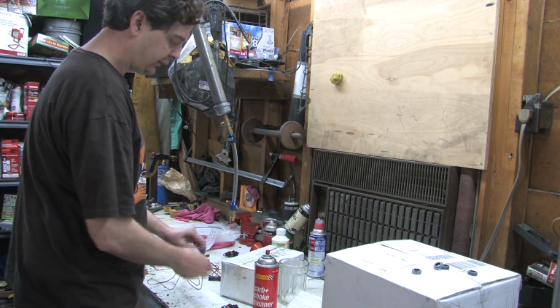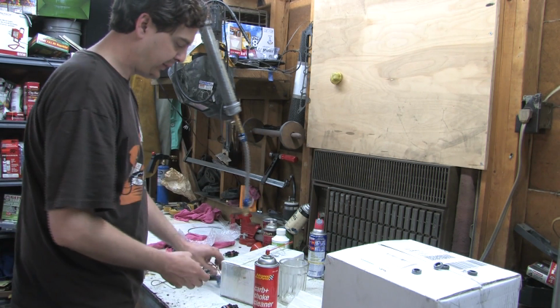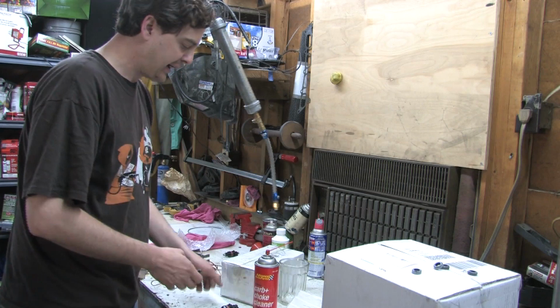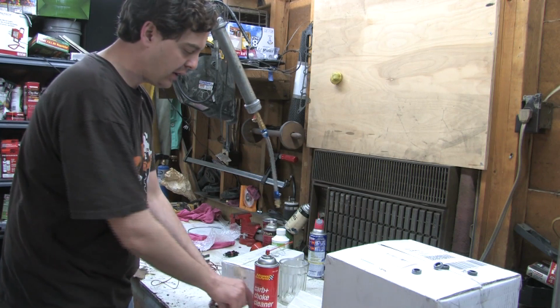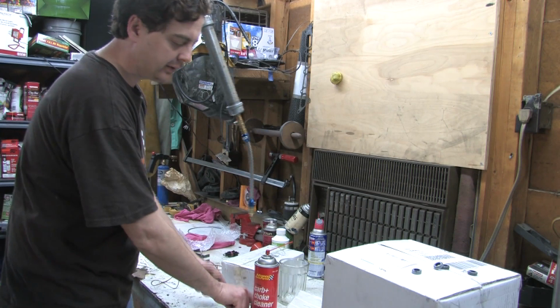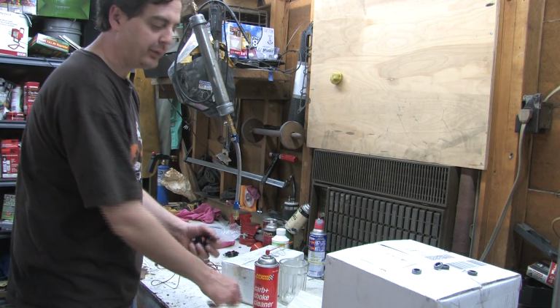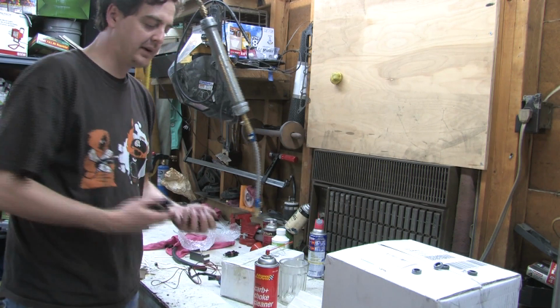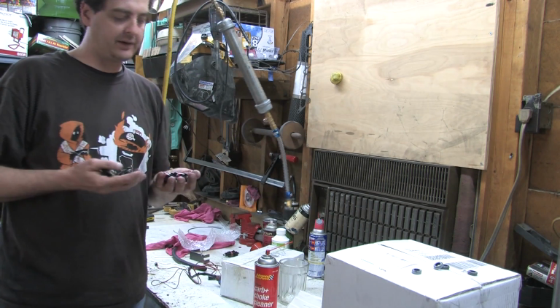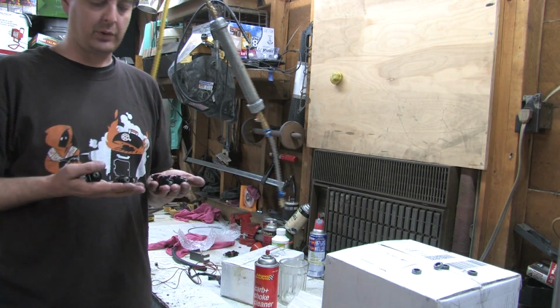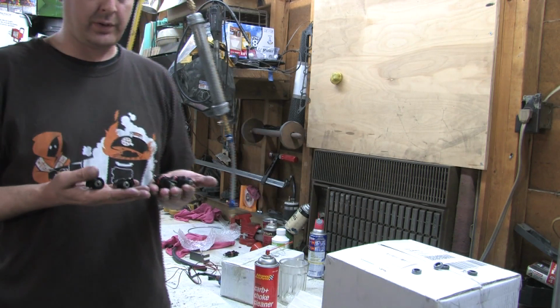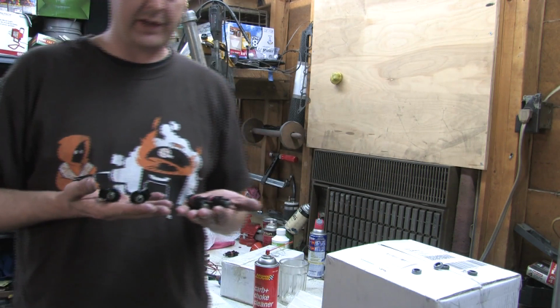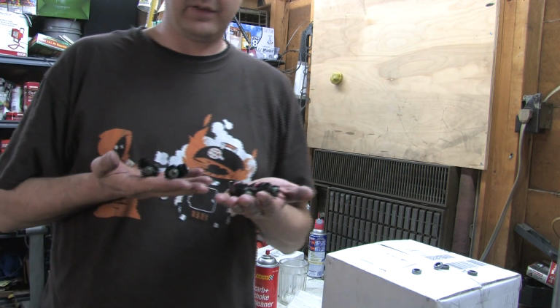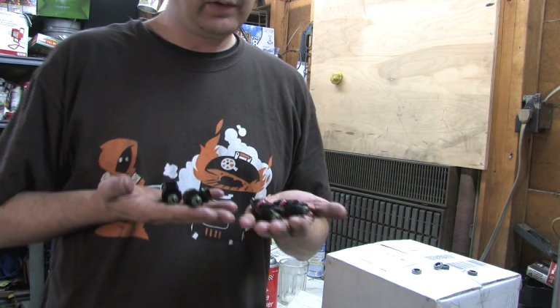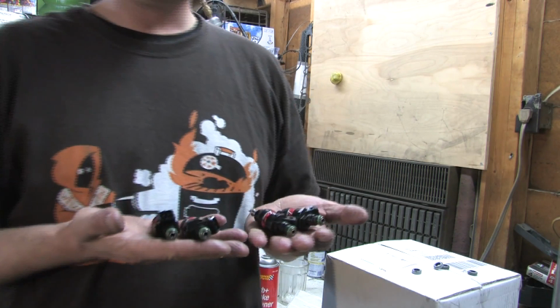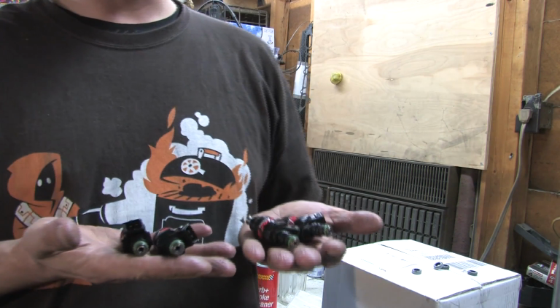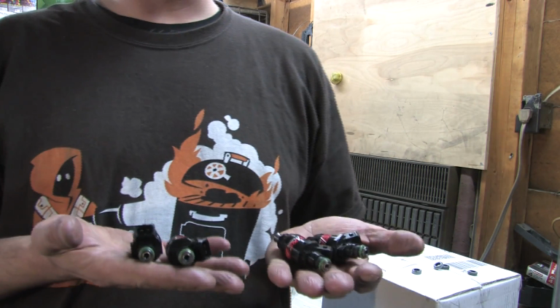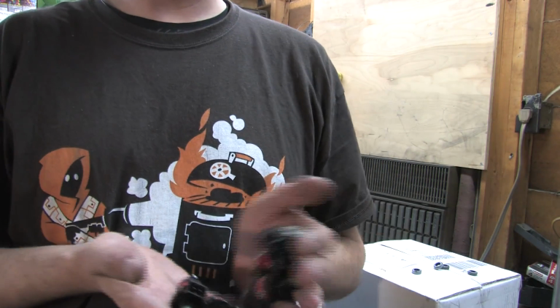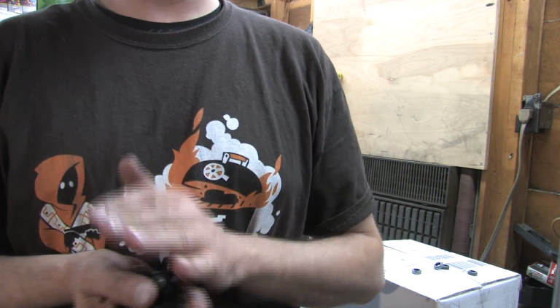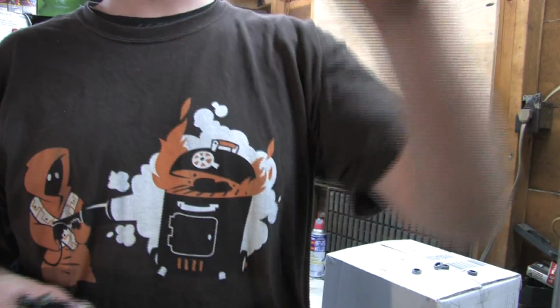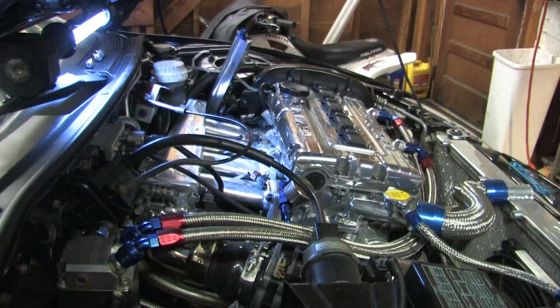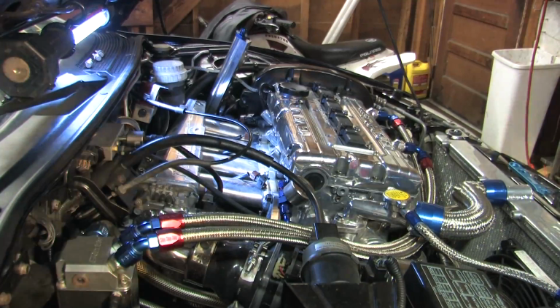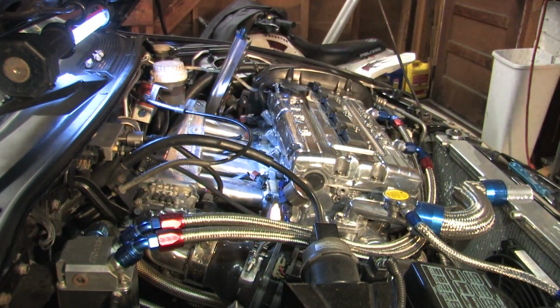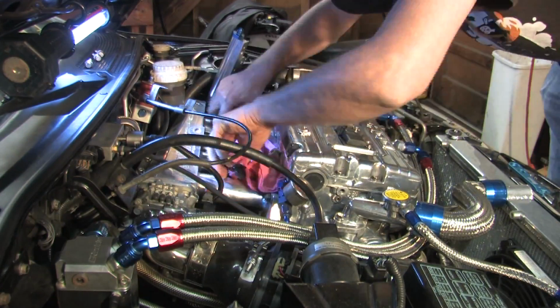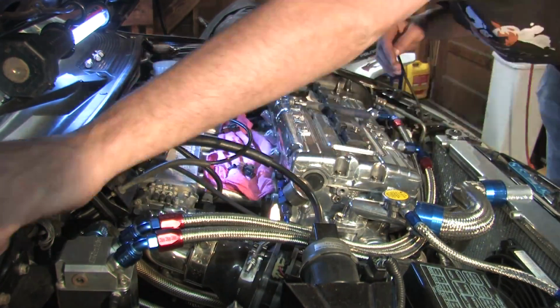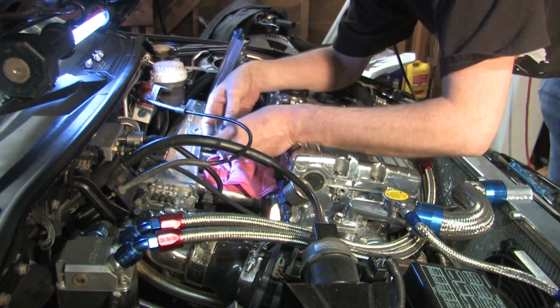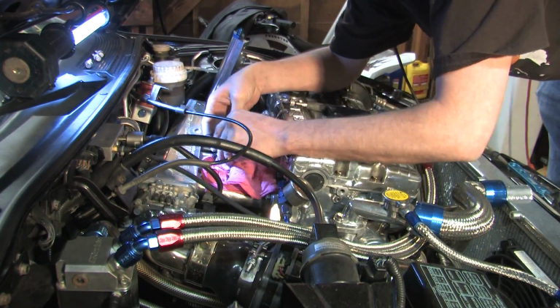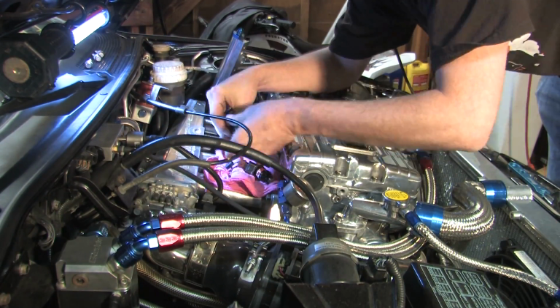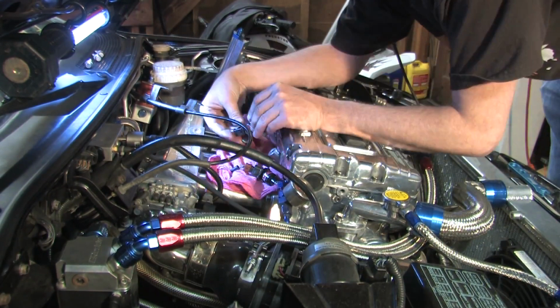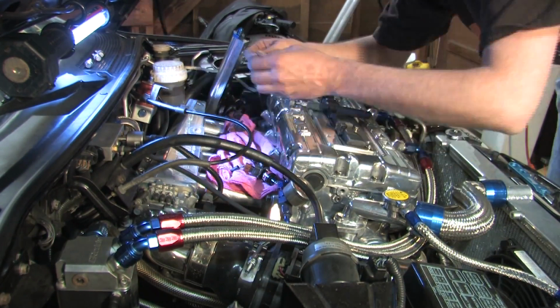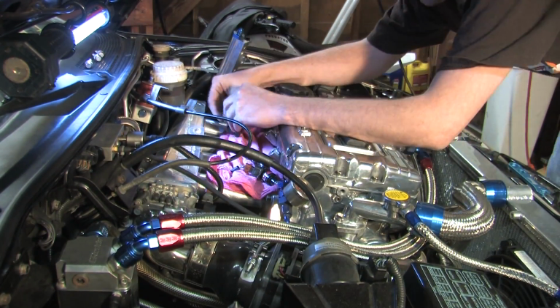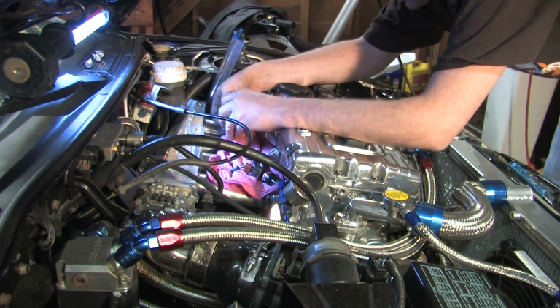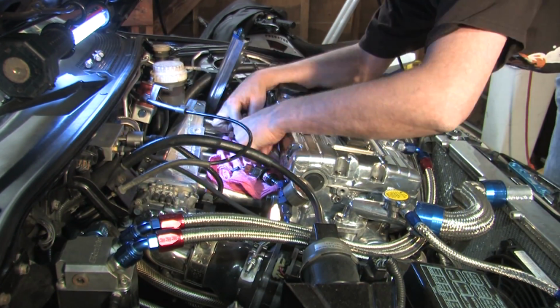So I'm going to put these back in the car and let's see if we have anything different going on with the injector's behavior.